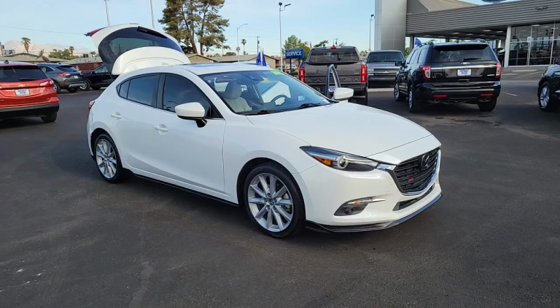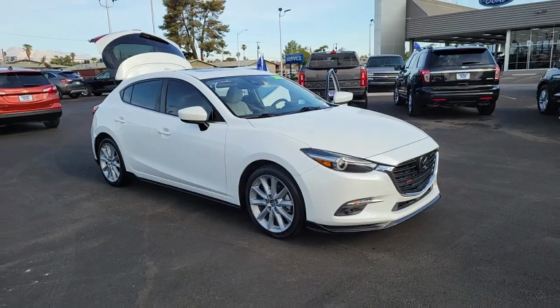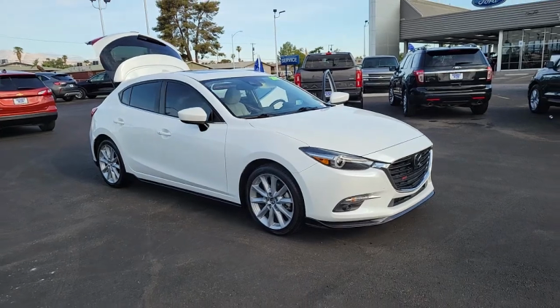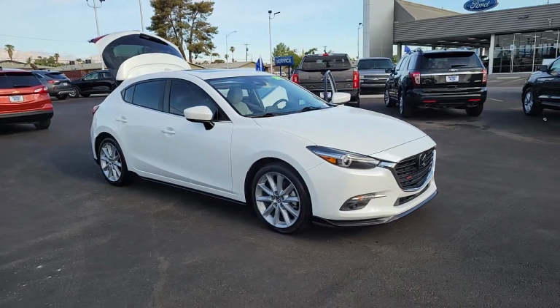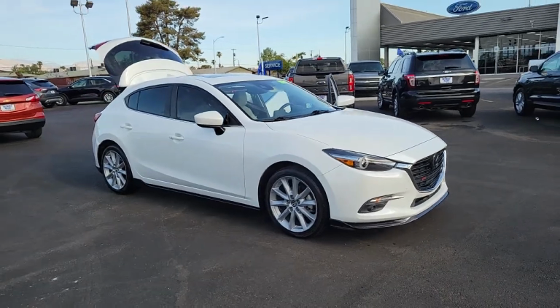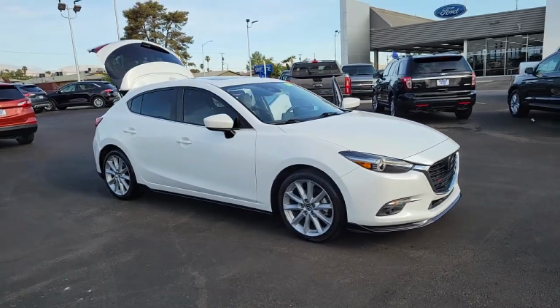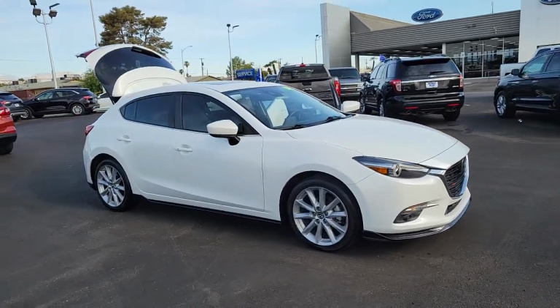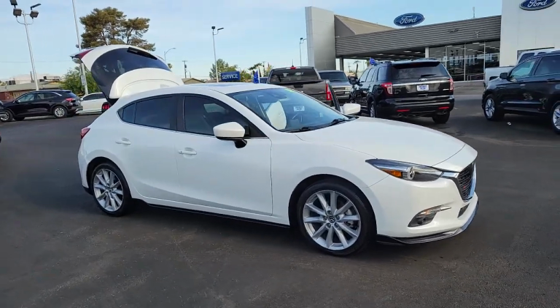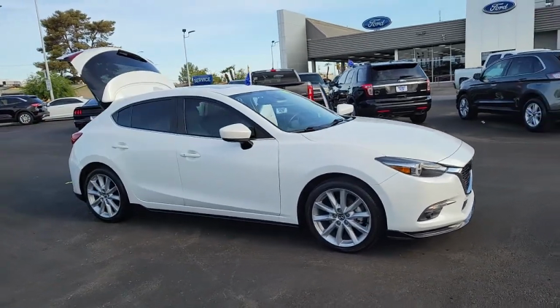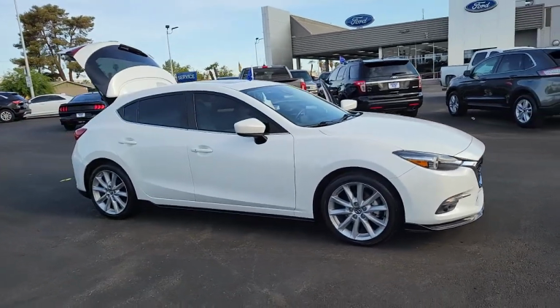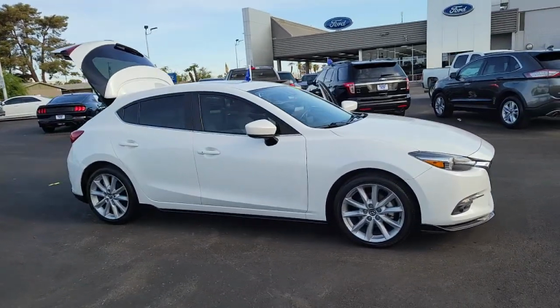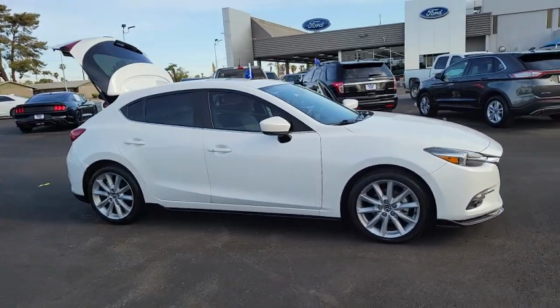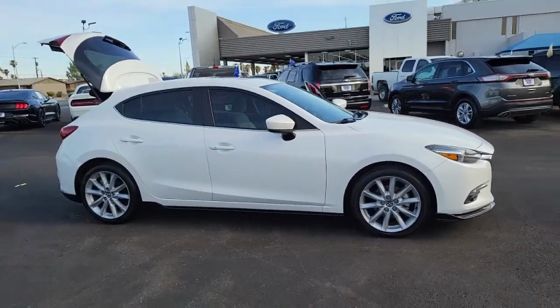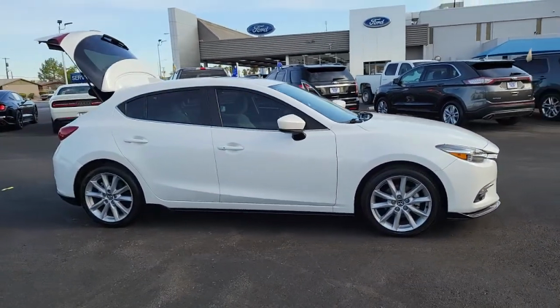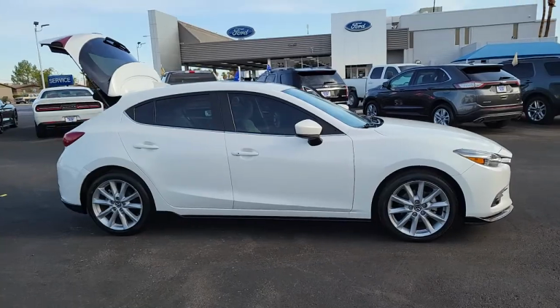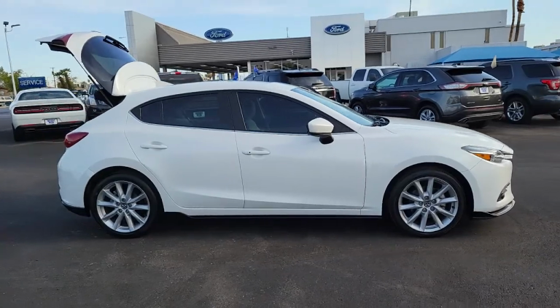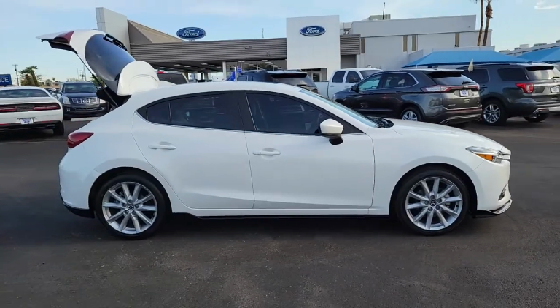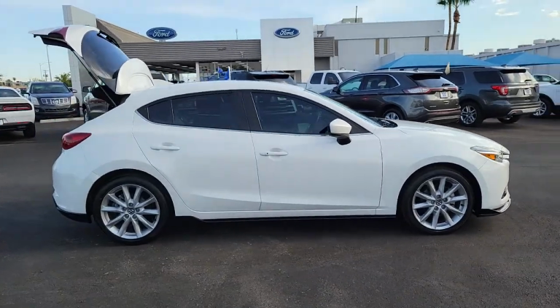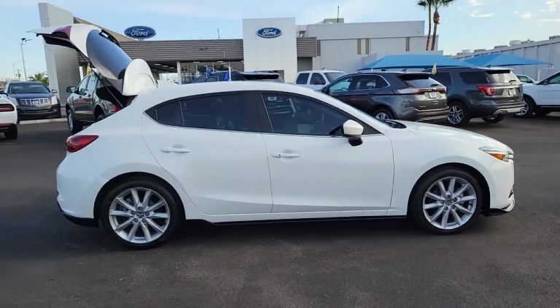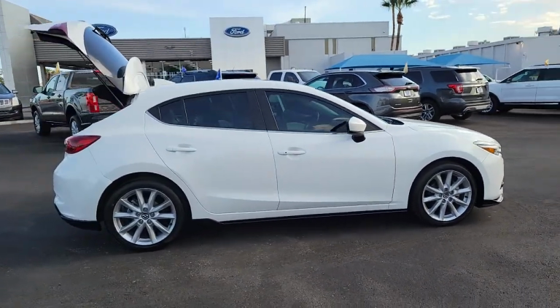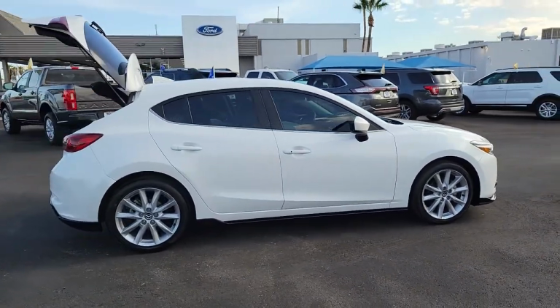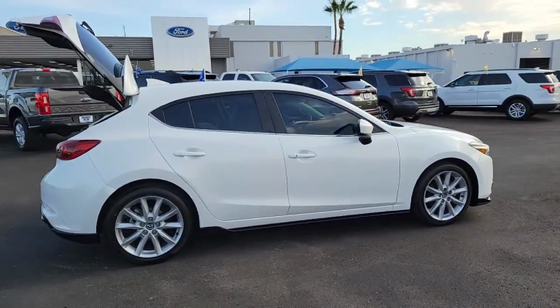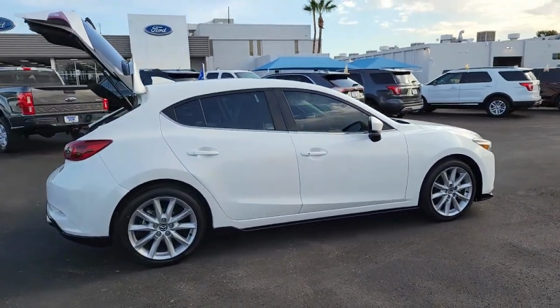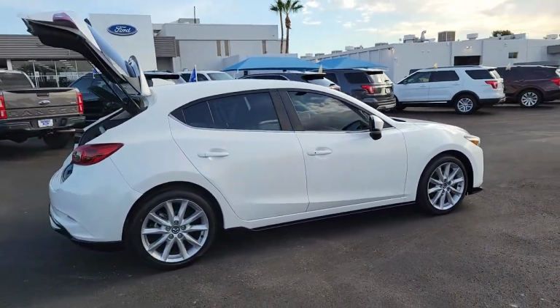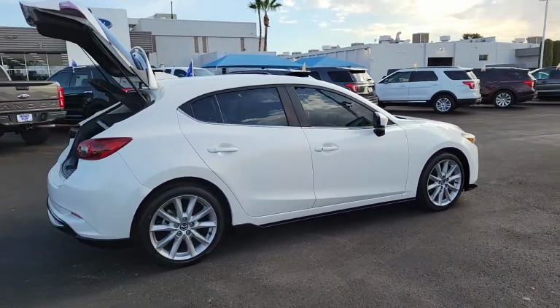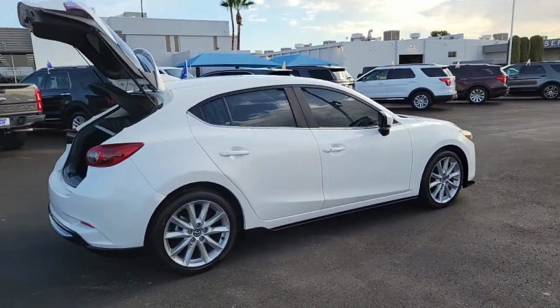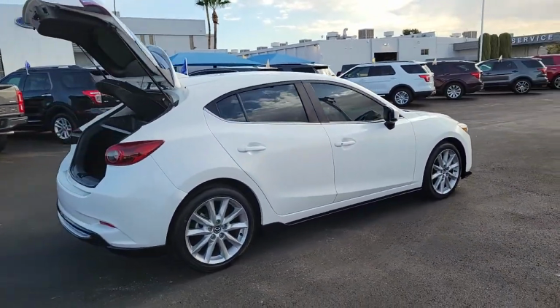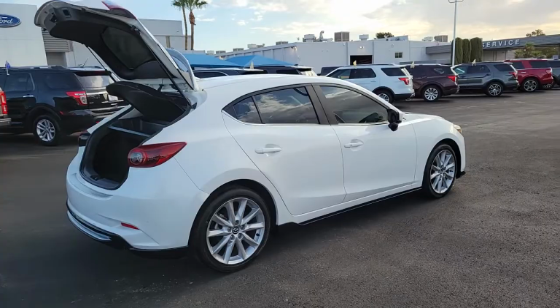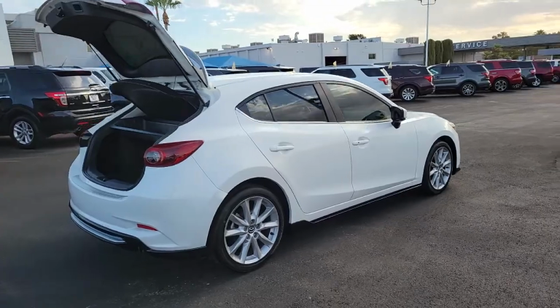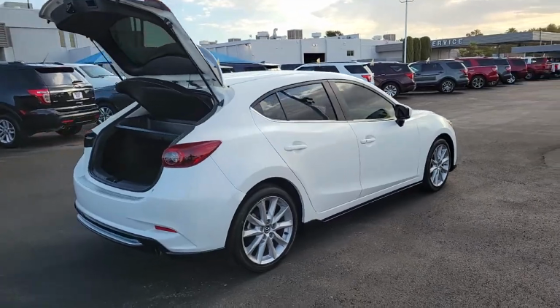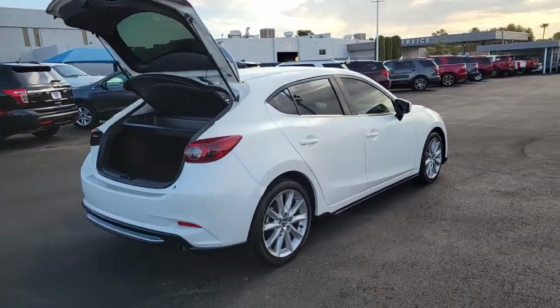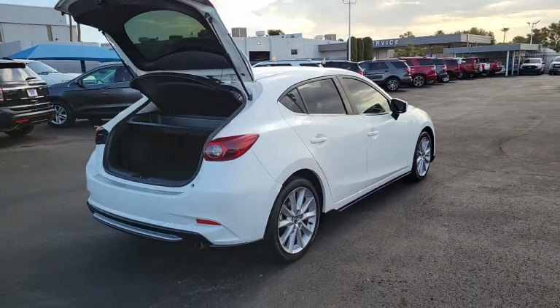You will love the features of this 2017 Mazda Mazda 3. With less than 35,000 miles on it, this Mazda 3 will capture your imagination and elevate your driving experience.